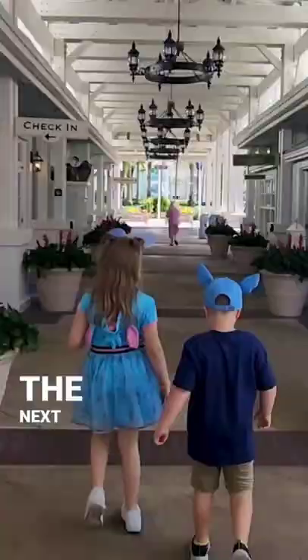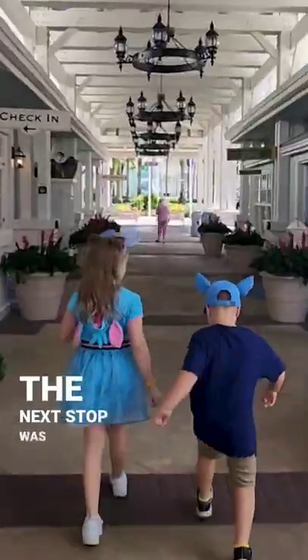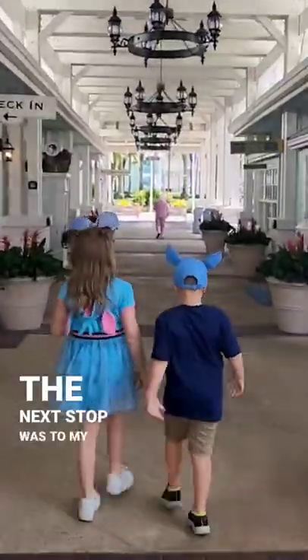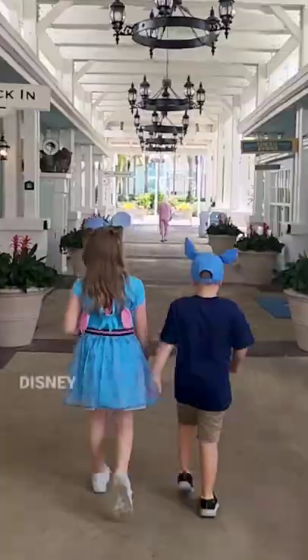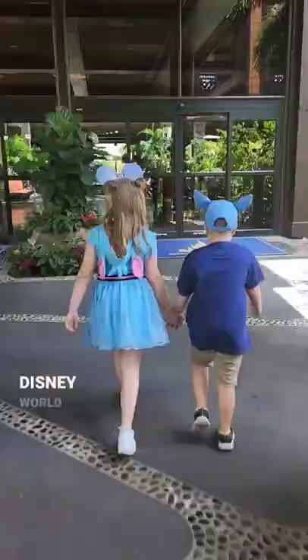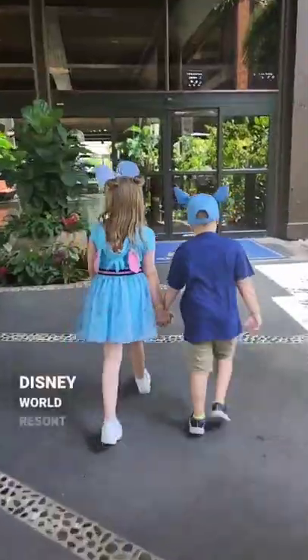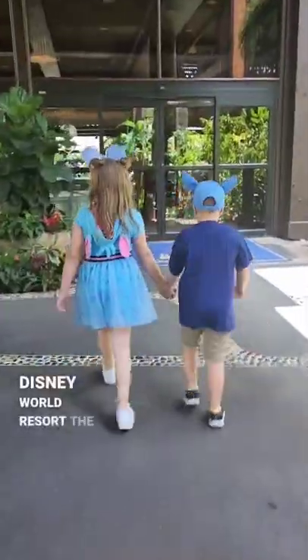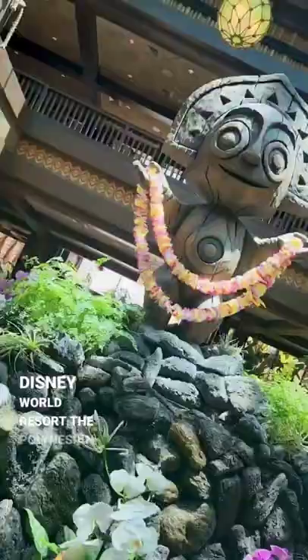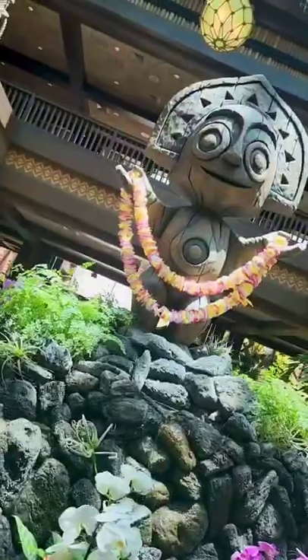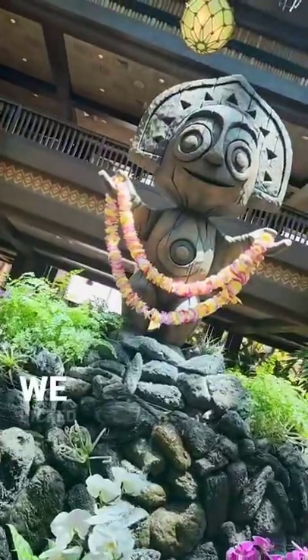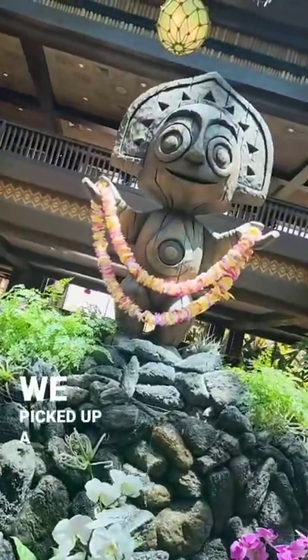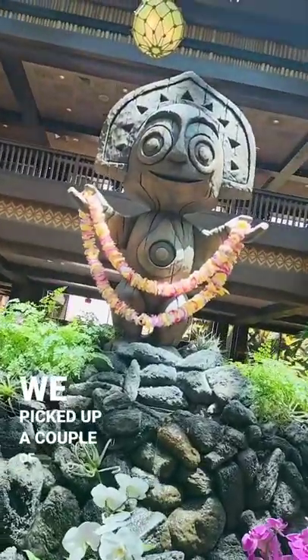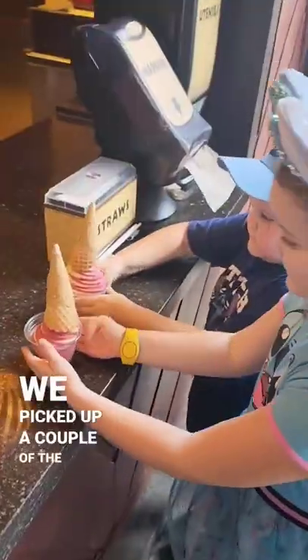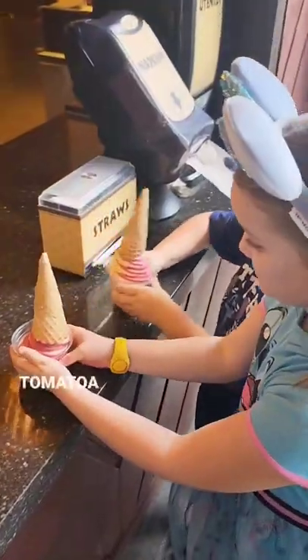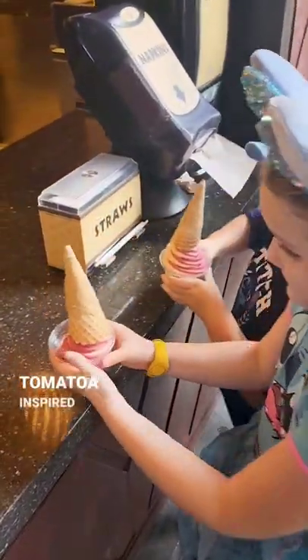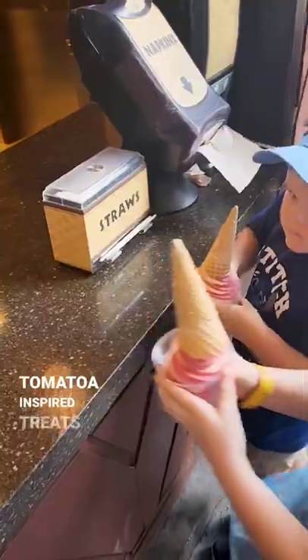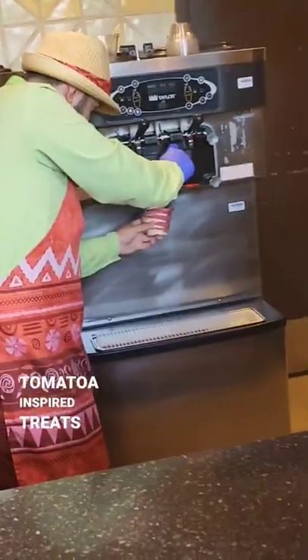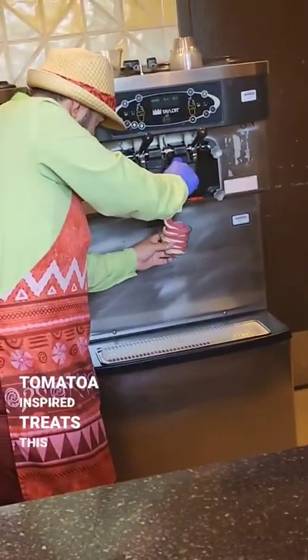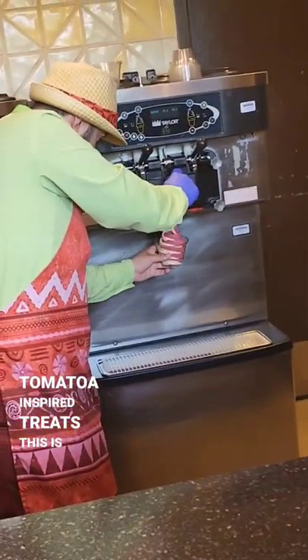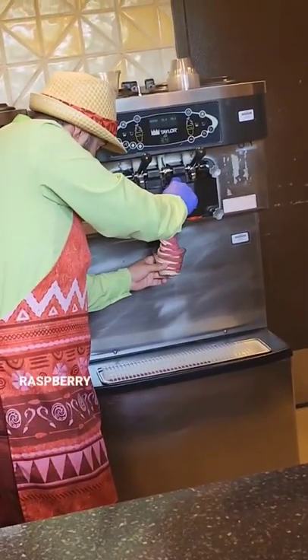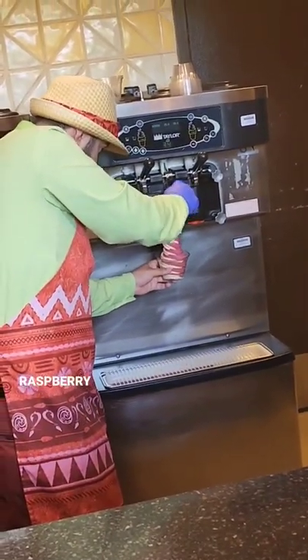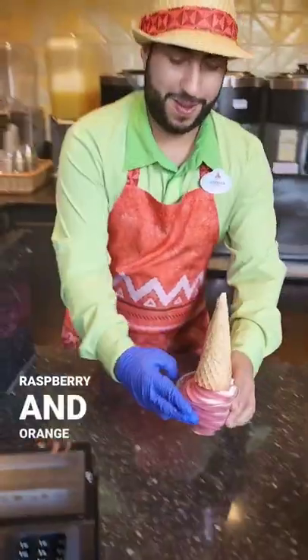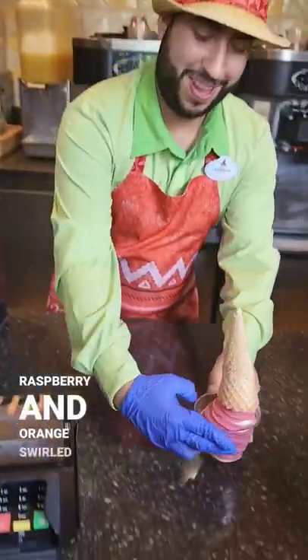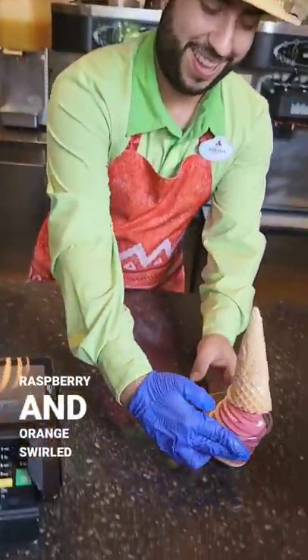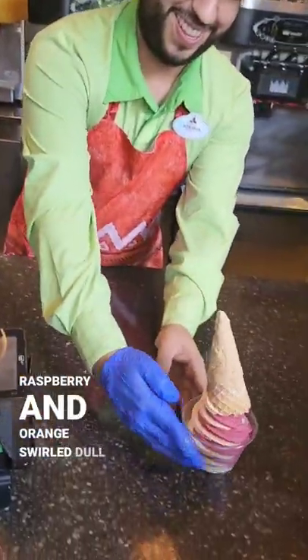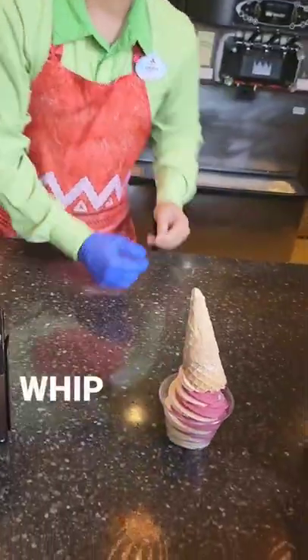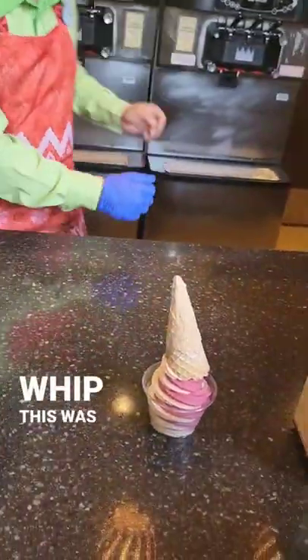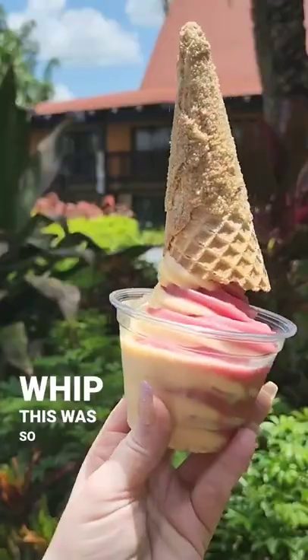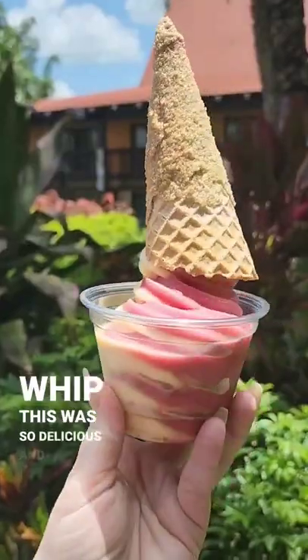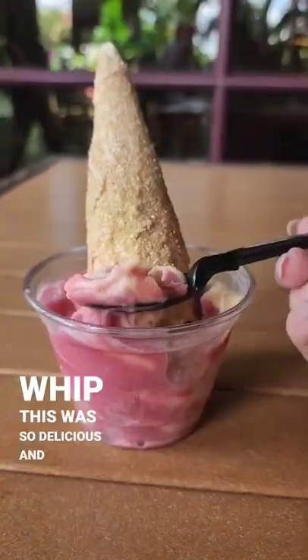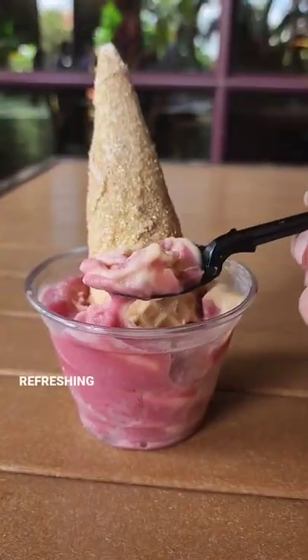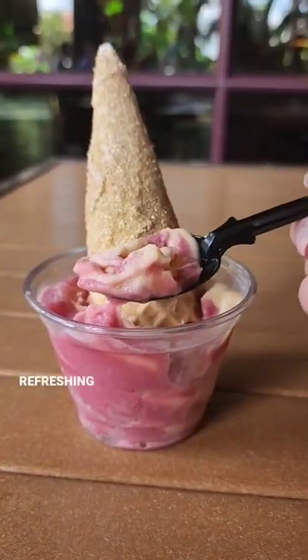The next stop was my favorite Disney World Resort, the Polynesian. We picked up a couple of the Tamatoa-inspired treats — a raspberry and orange swirled Dole Whip. This was so delicious and refreshing.